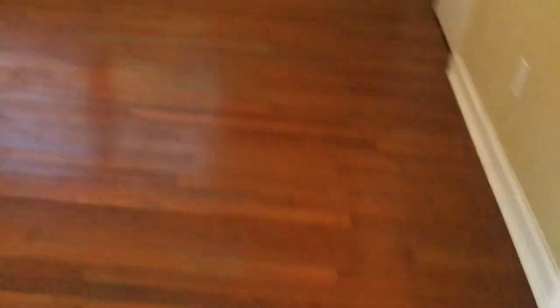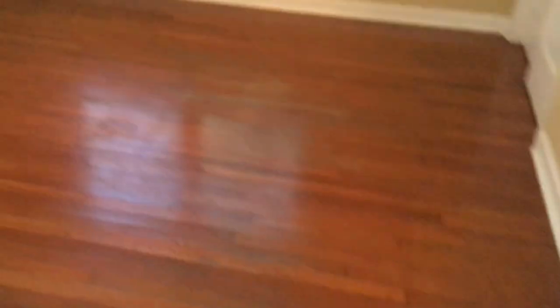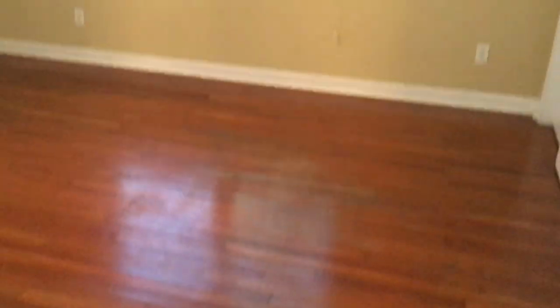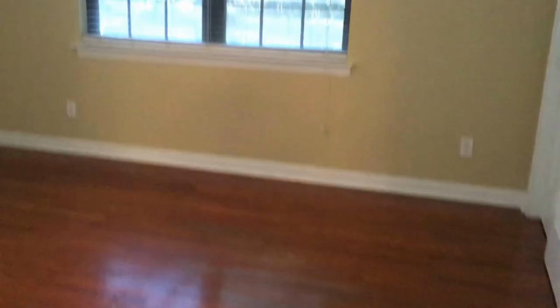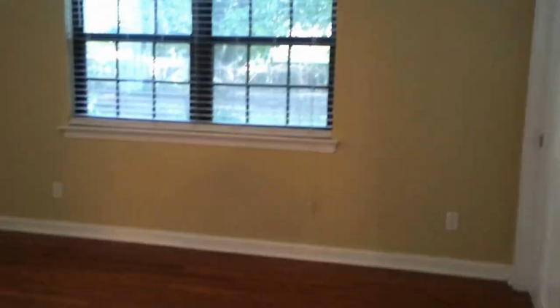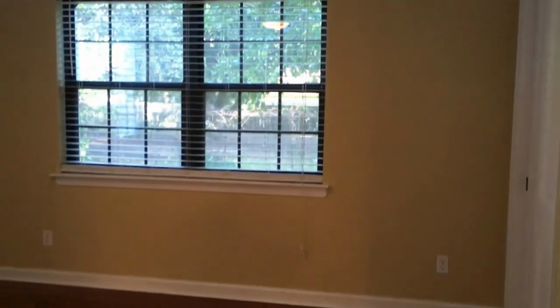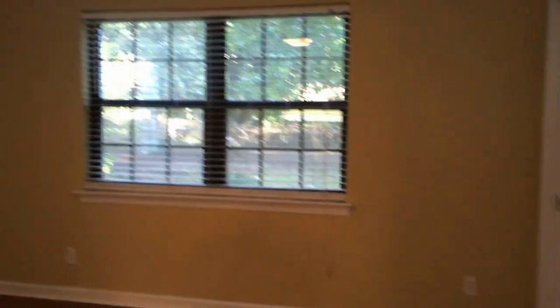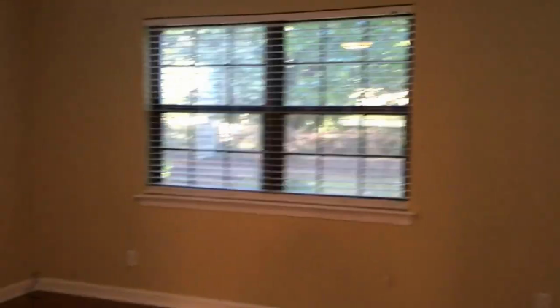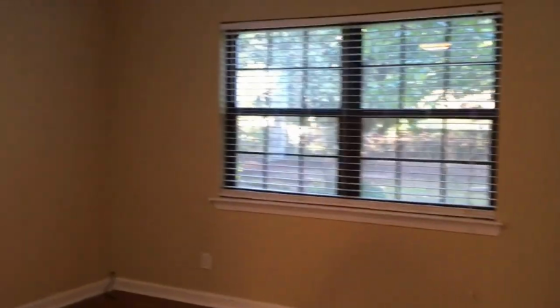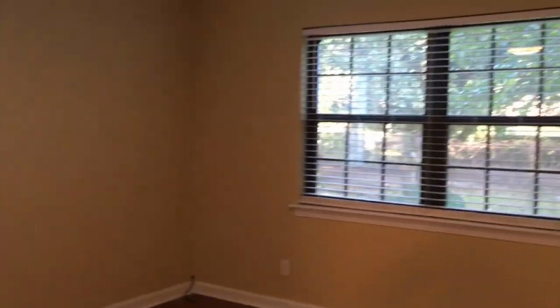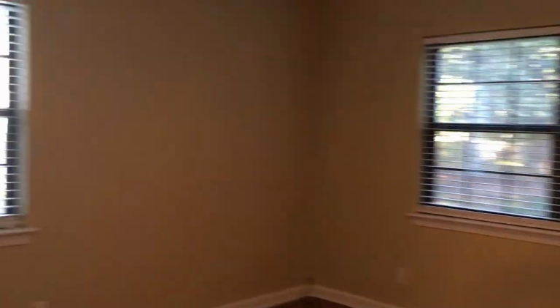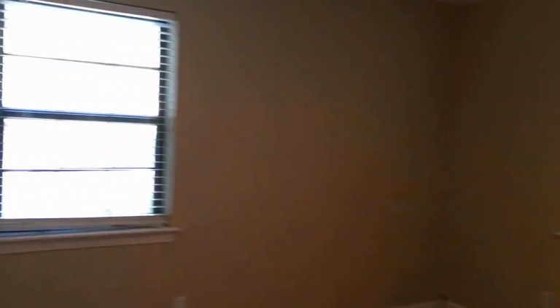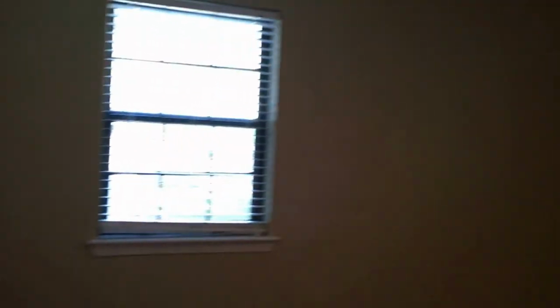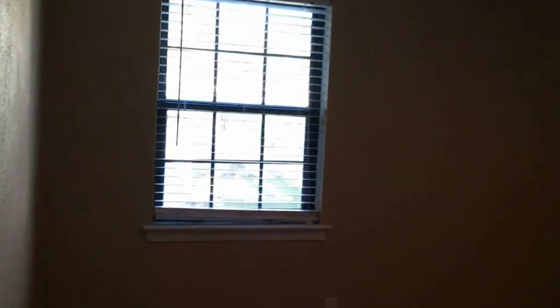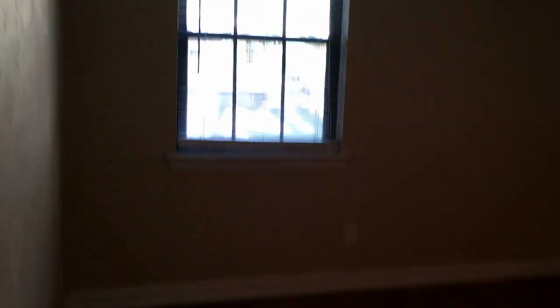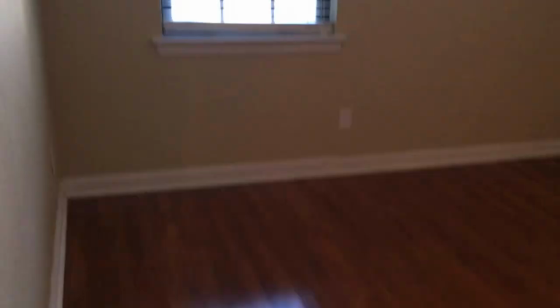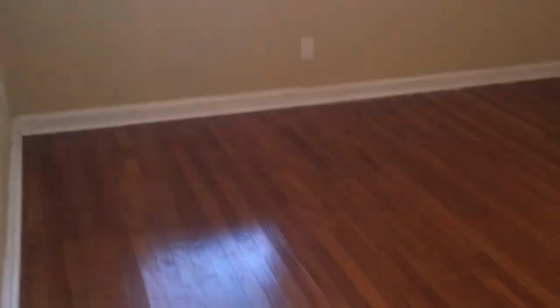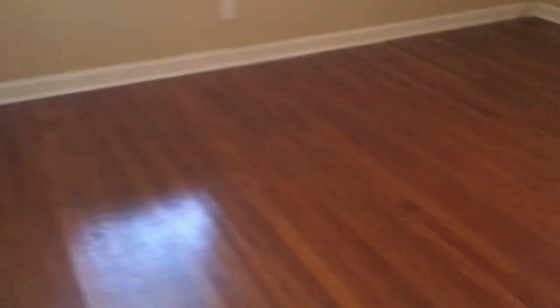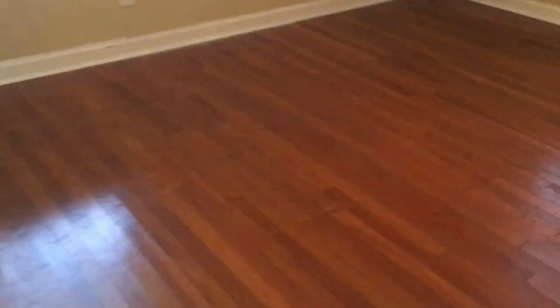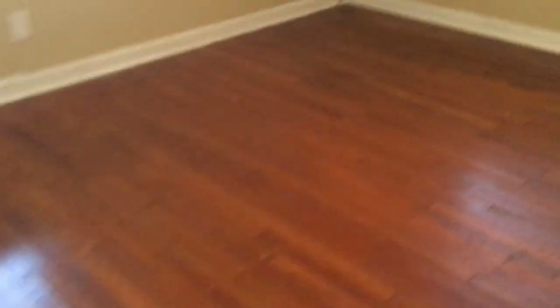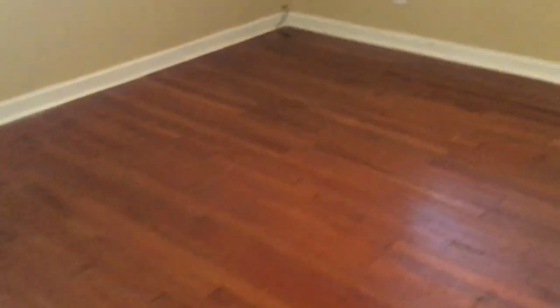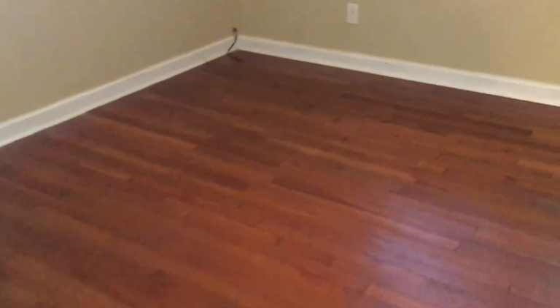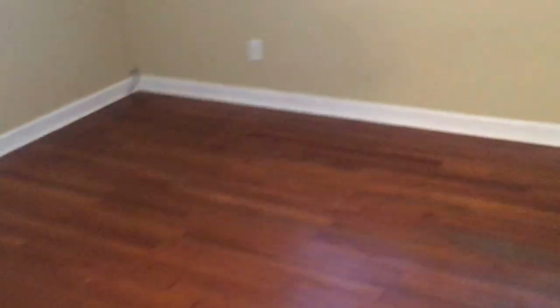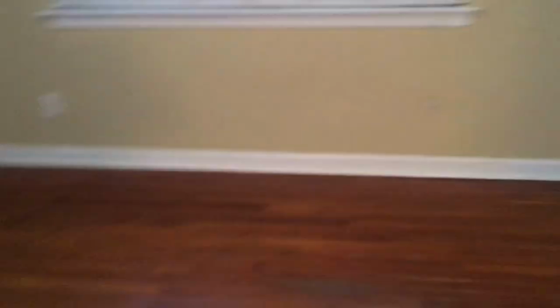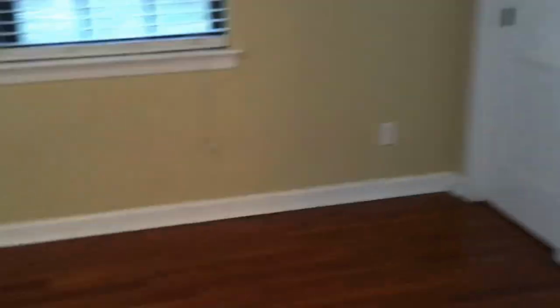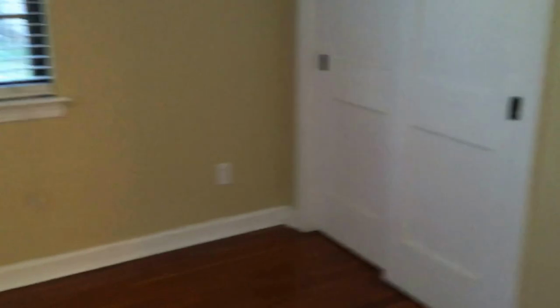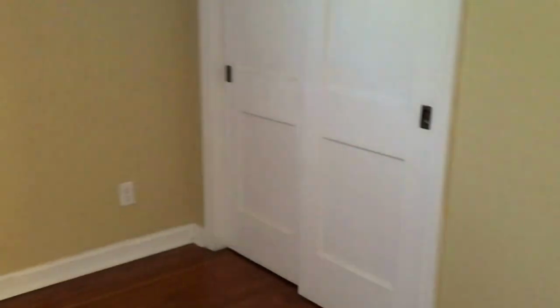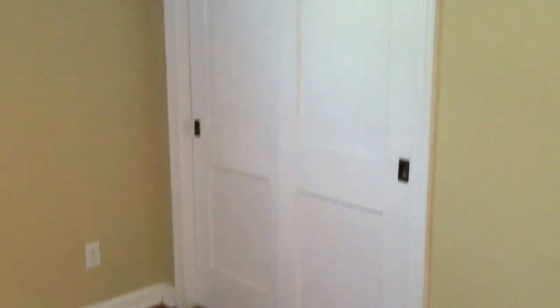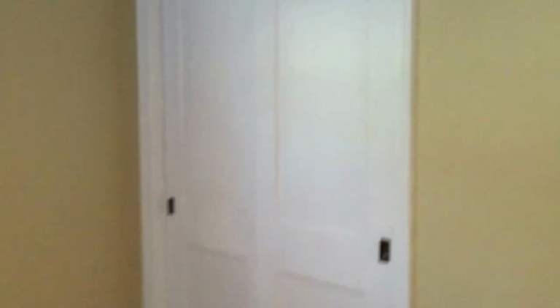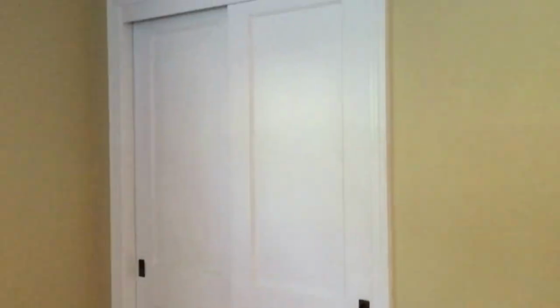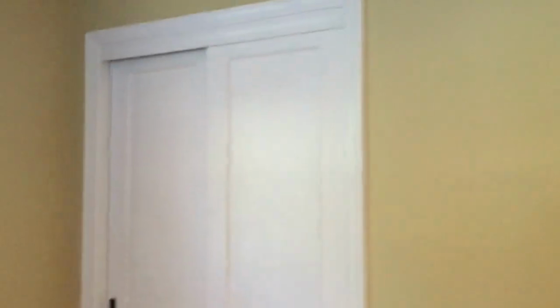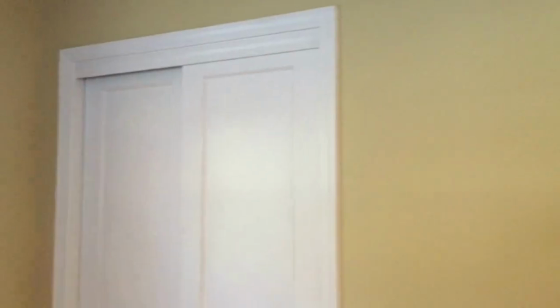We have a trained air conditioner that's newer that's been installed. And this is the other bedroom which is really nice size. A lot of windows. Hardwood flooring. And a closet.